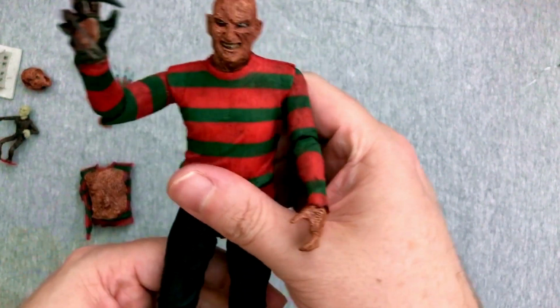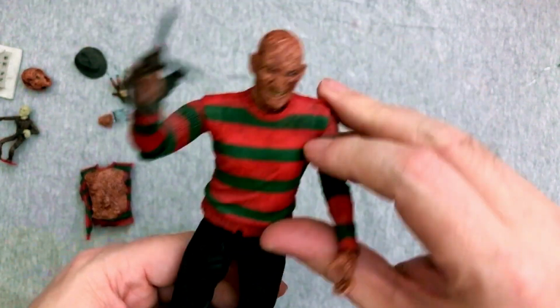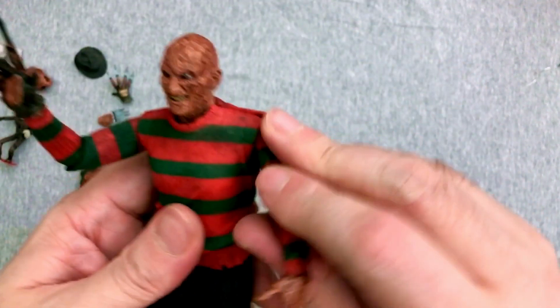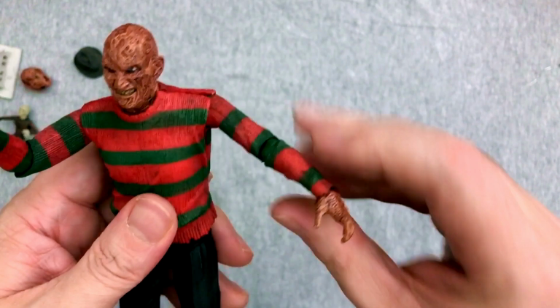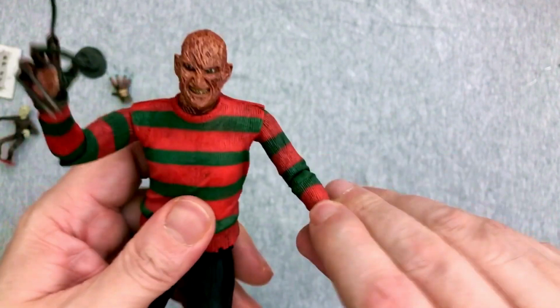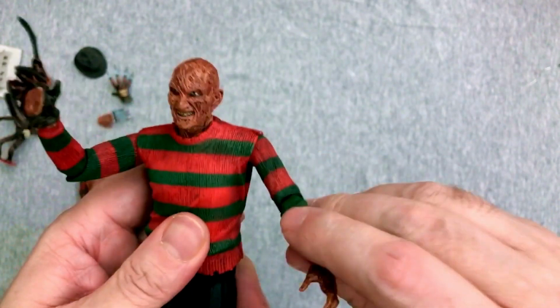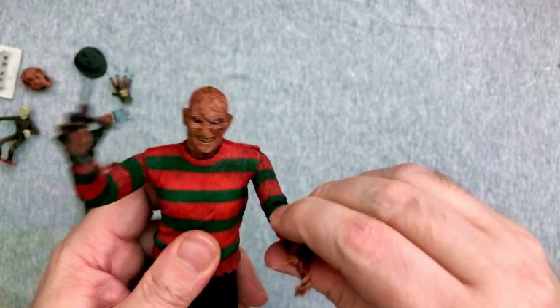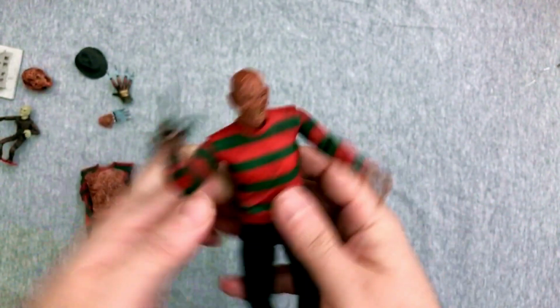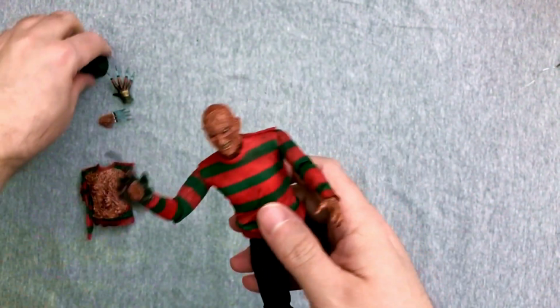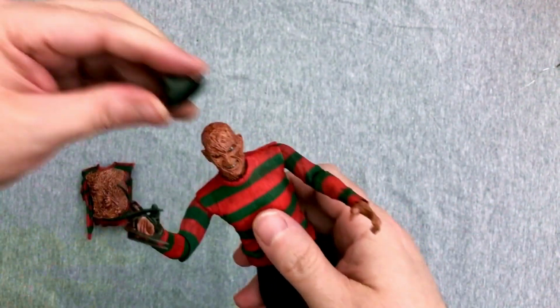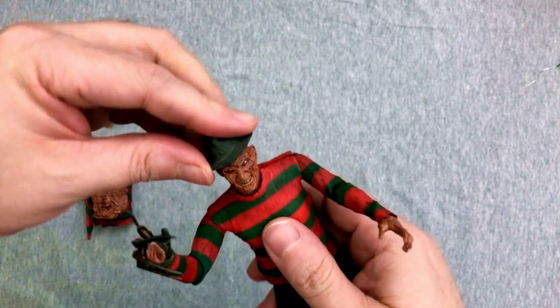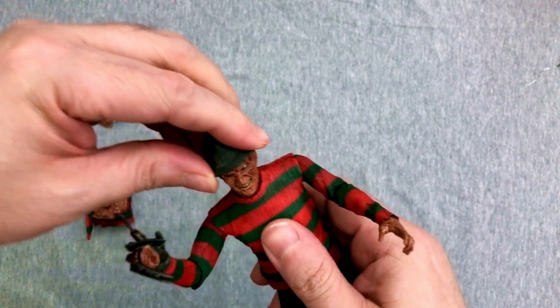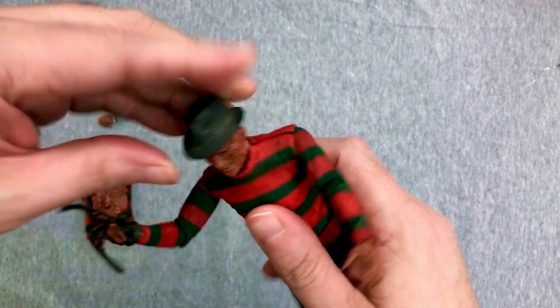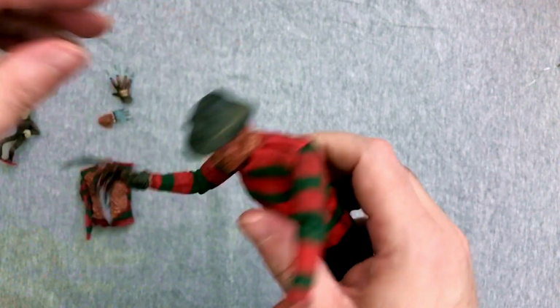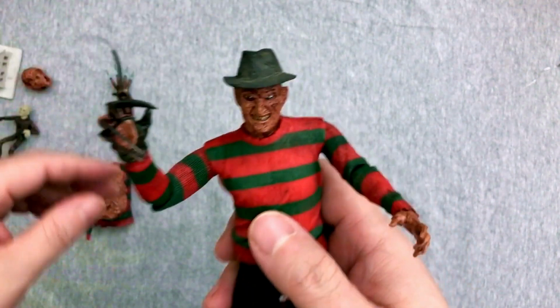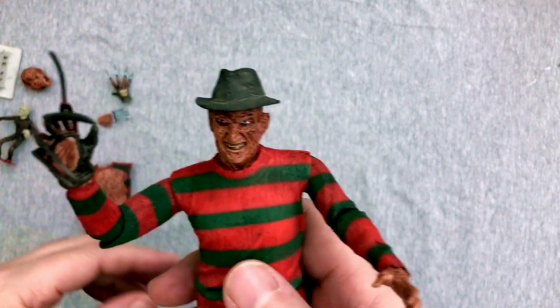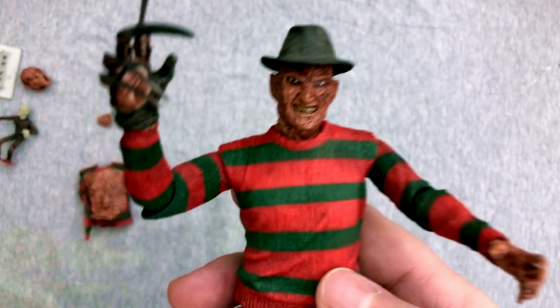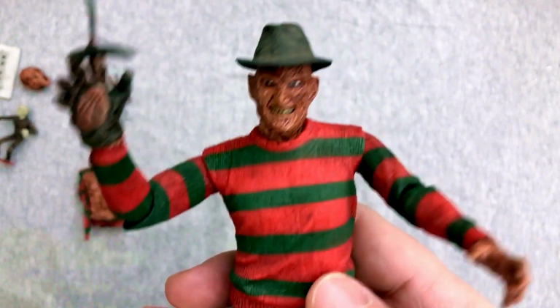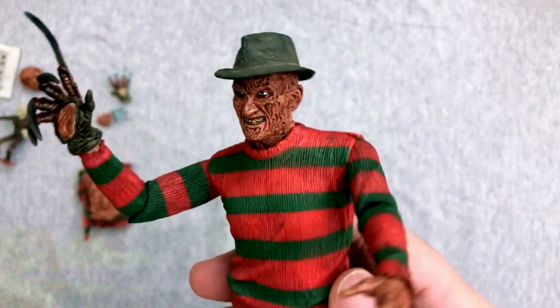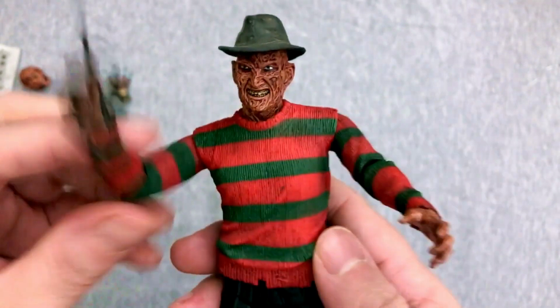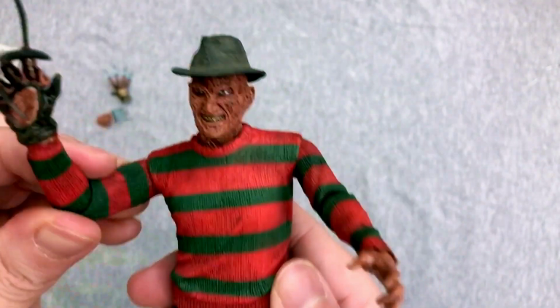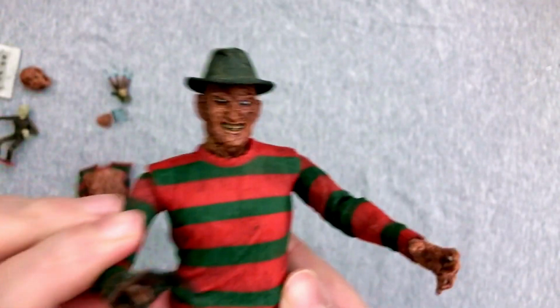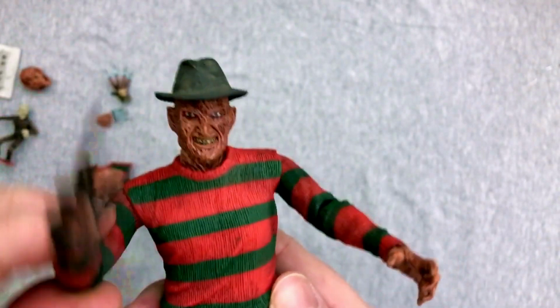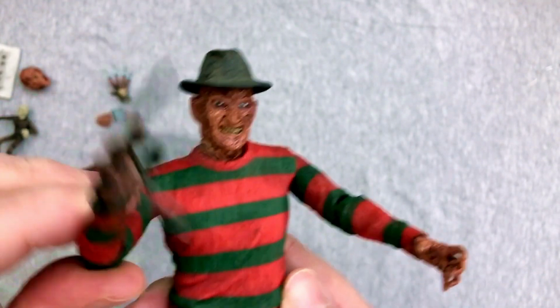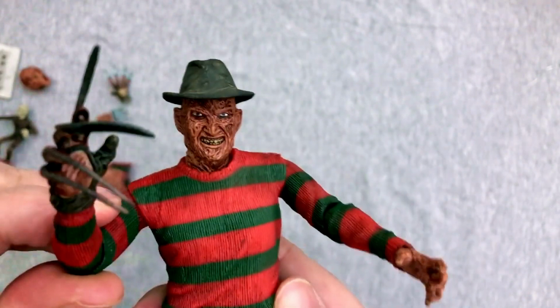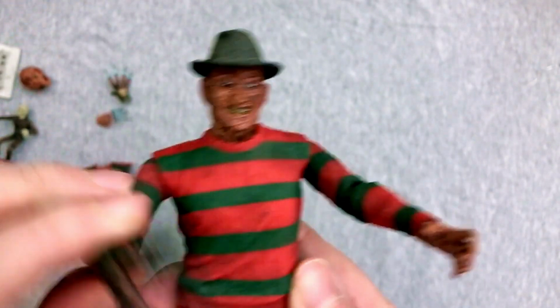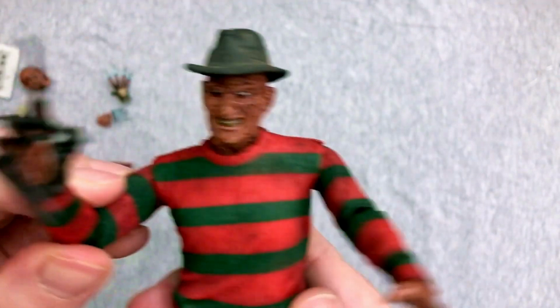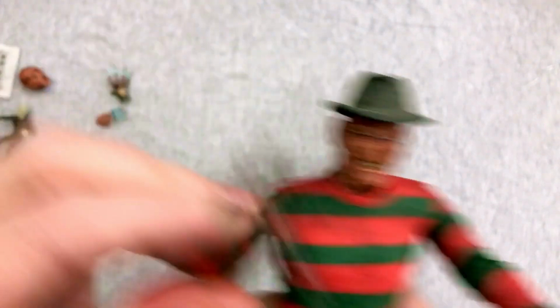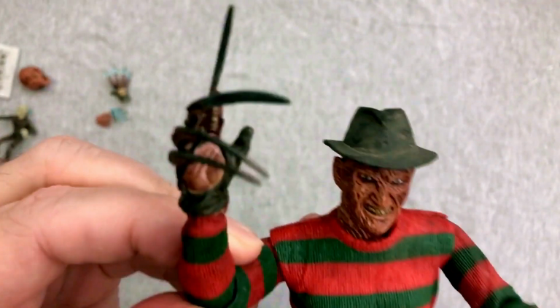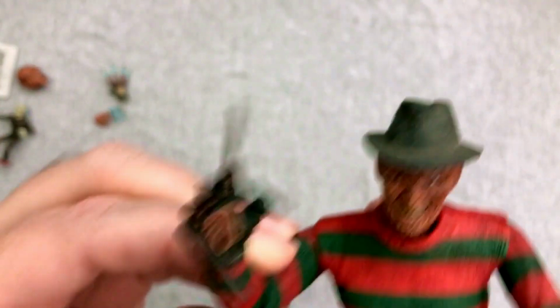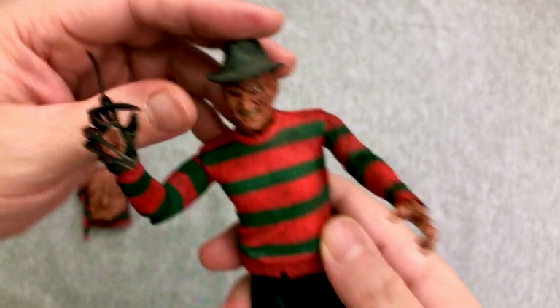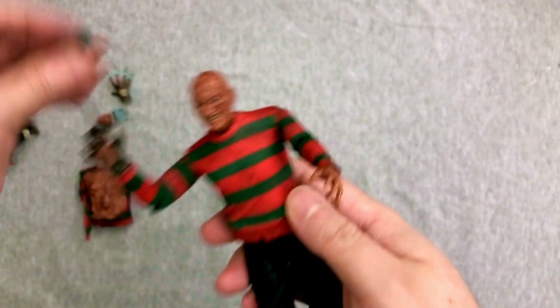I used to be able to do a pretty good Freddy laugh, but not anymore. Let's see if we can get that hat on — how well does that hat go on? Yeah! There we go. Who's up for some smooth jazz? Some deep cuts. Okay, I'll stop.